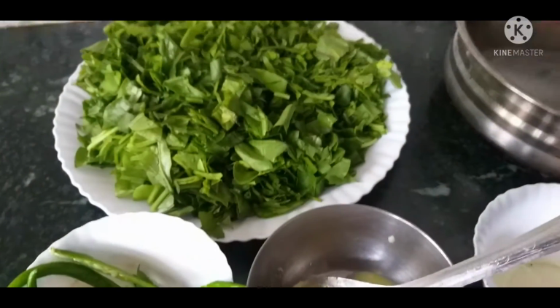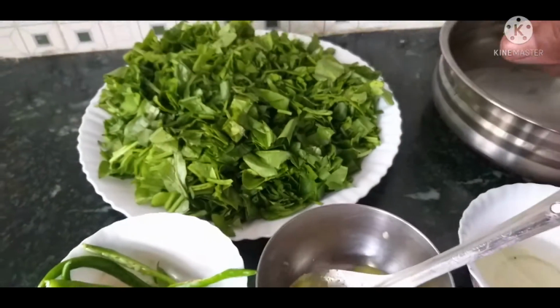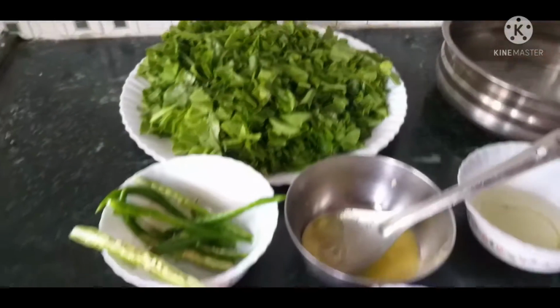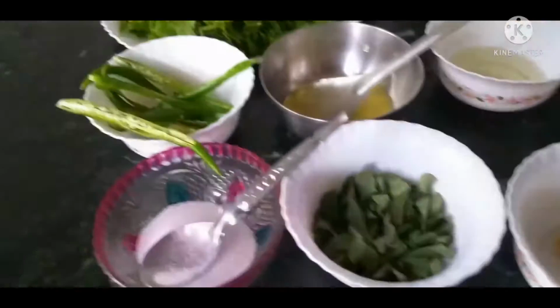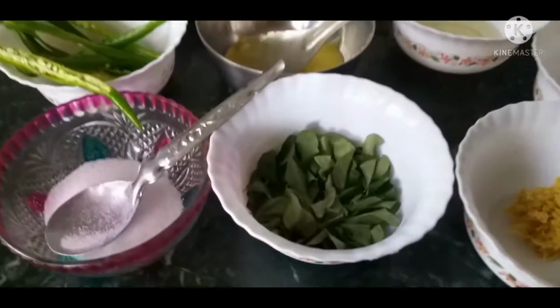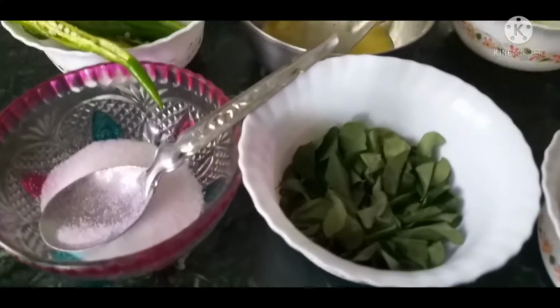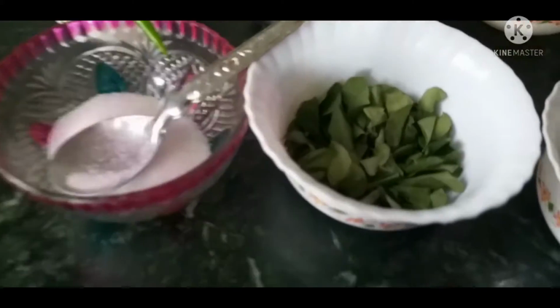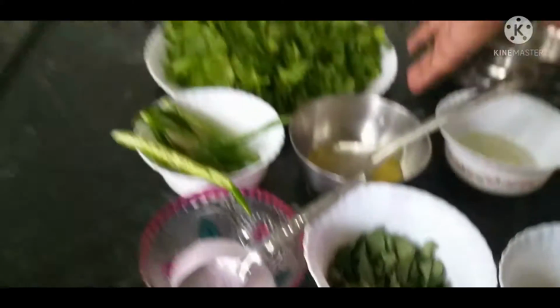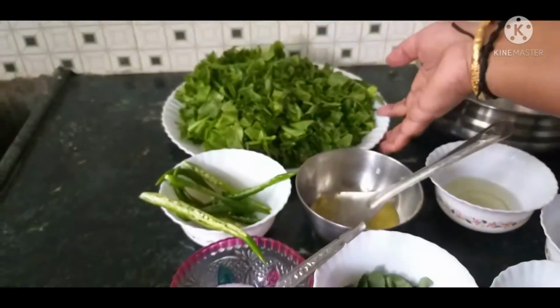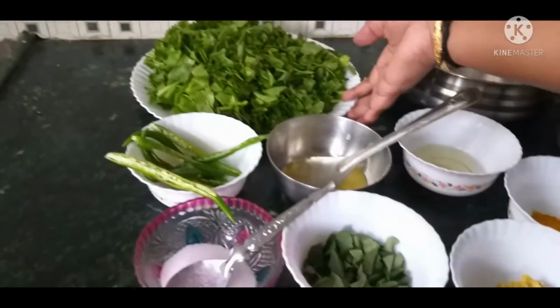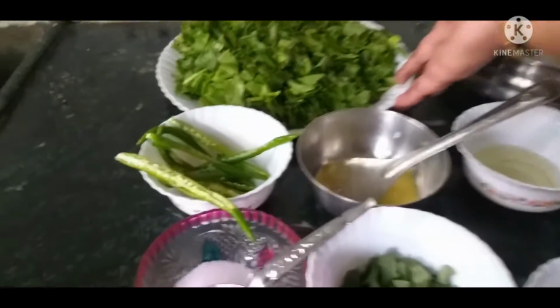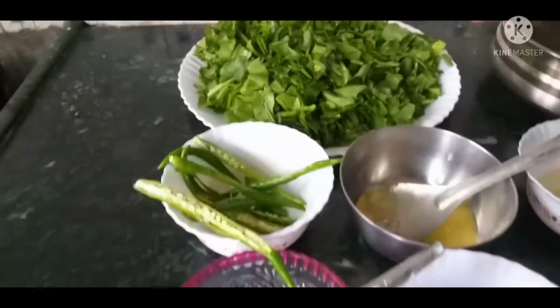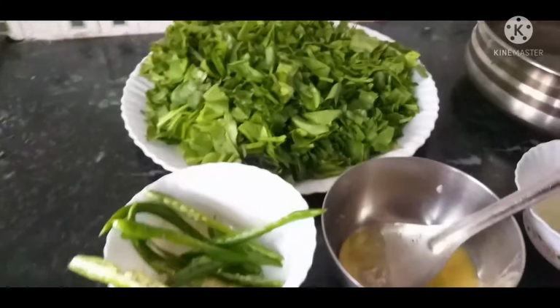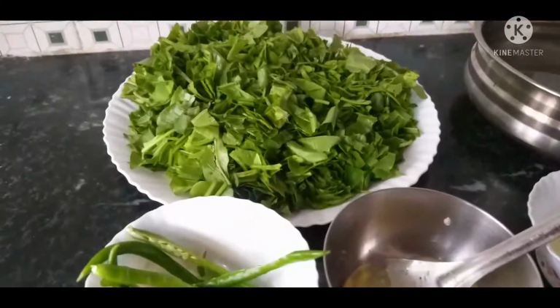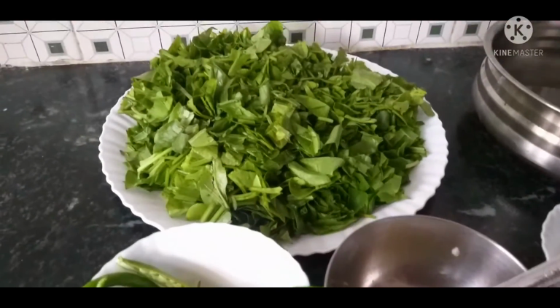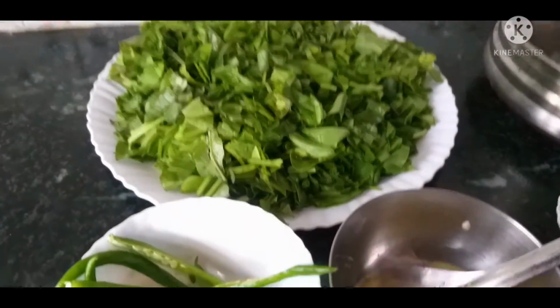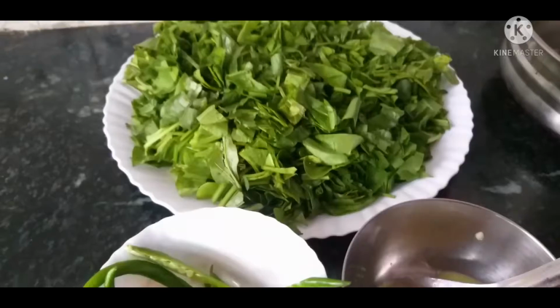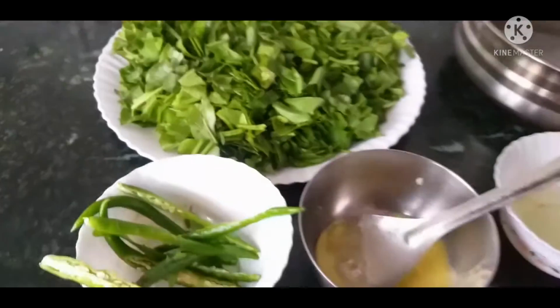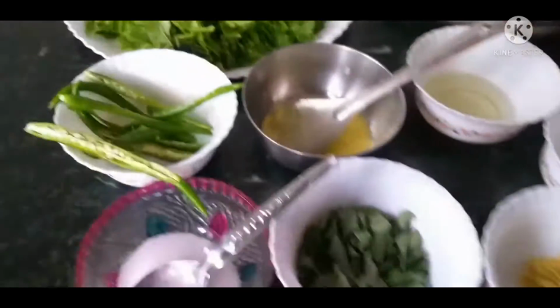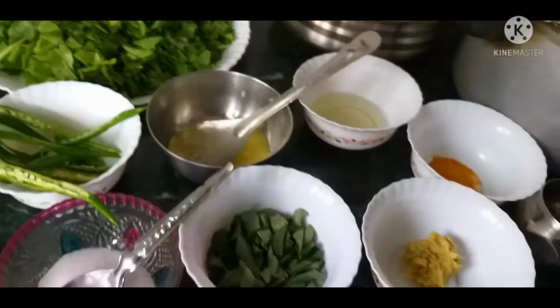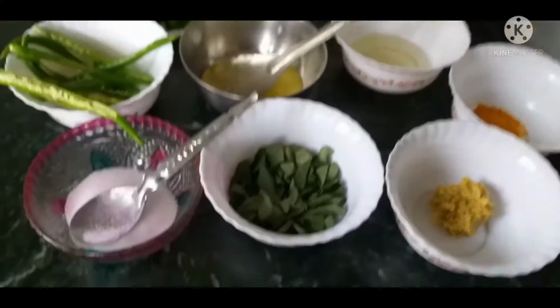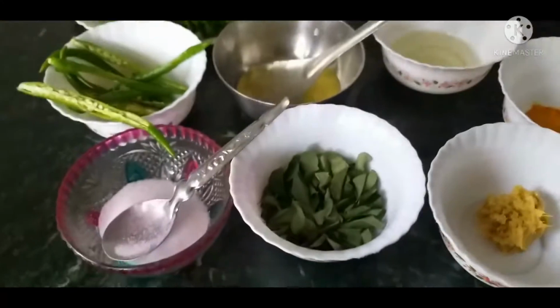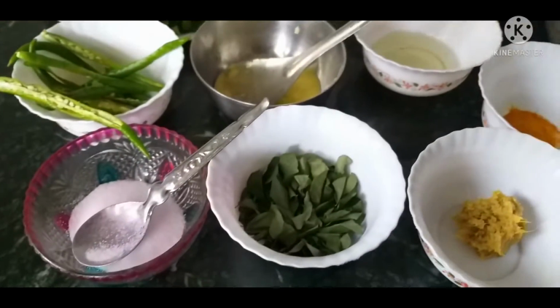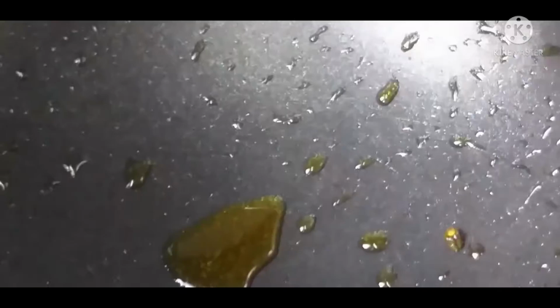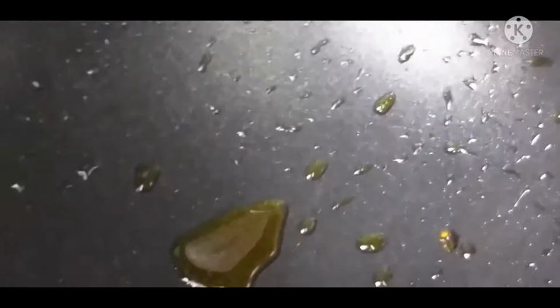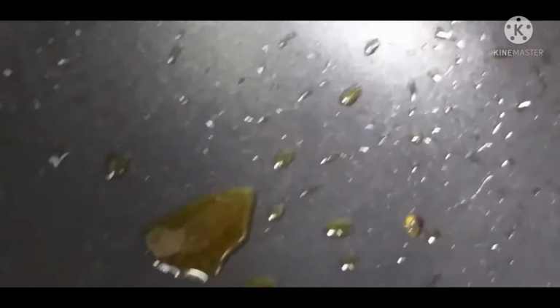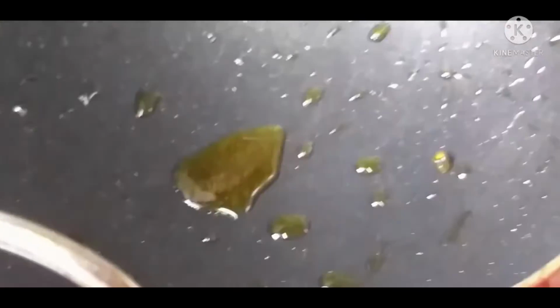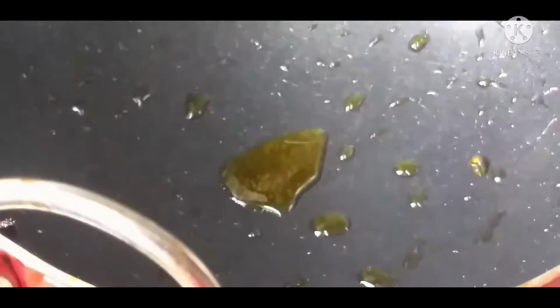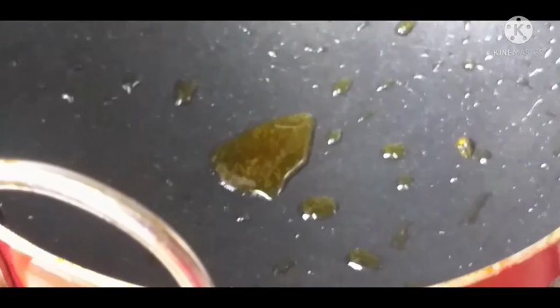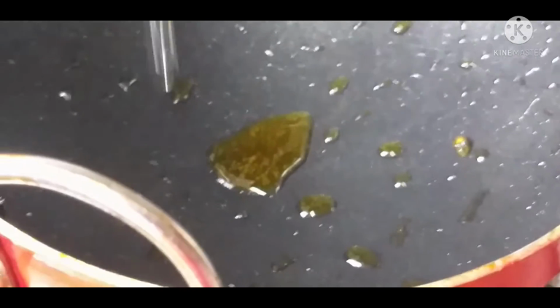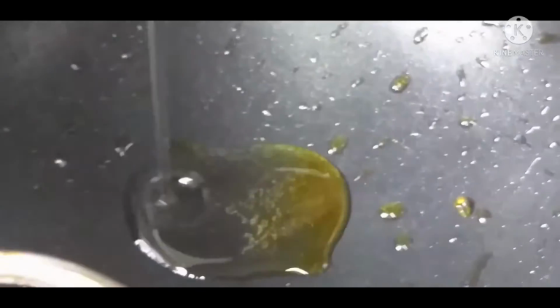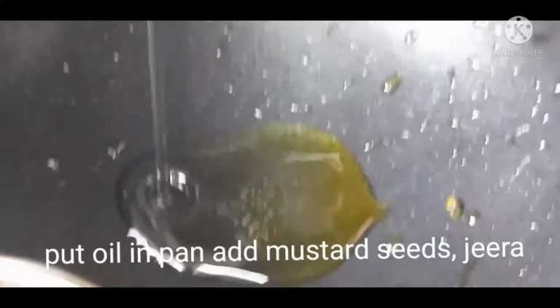I already mentioned in this video that I have a little bit of turmeric powder. So I am going to chop a little bit of turmeric and show you how to cook everything. I am going to add a little bit of cooking oil.